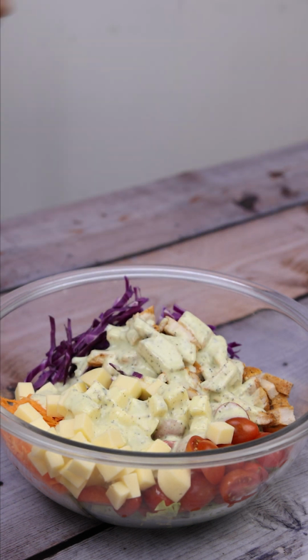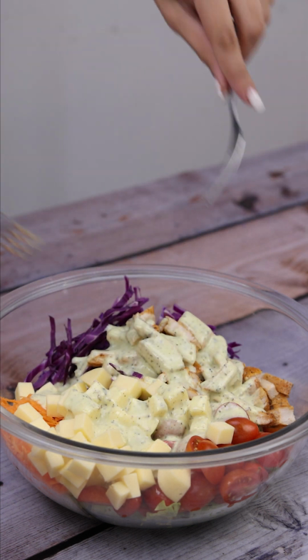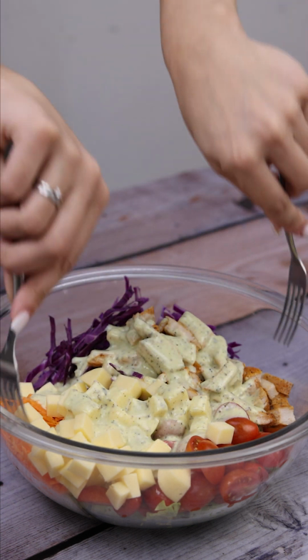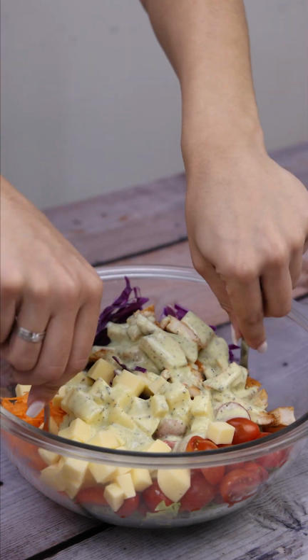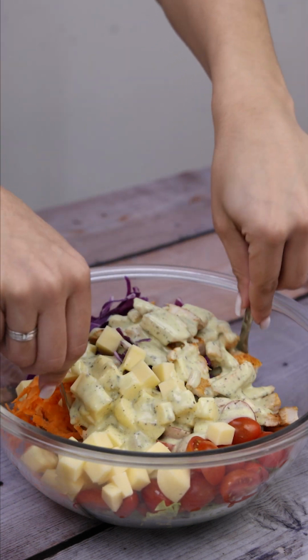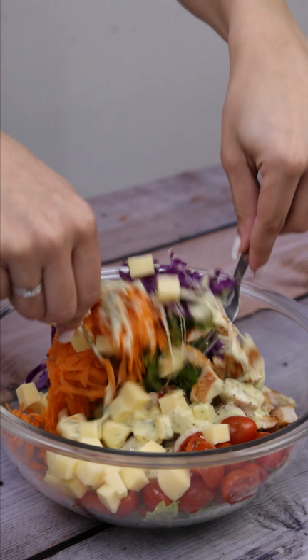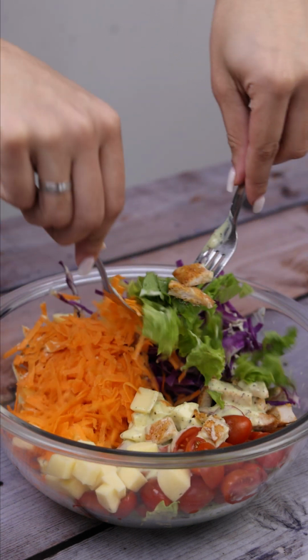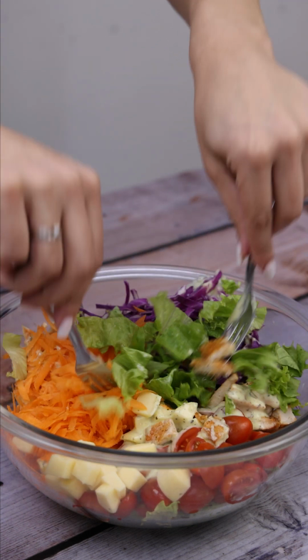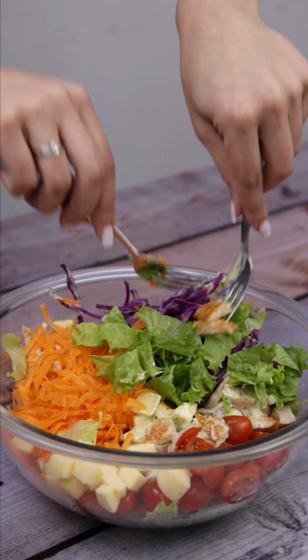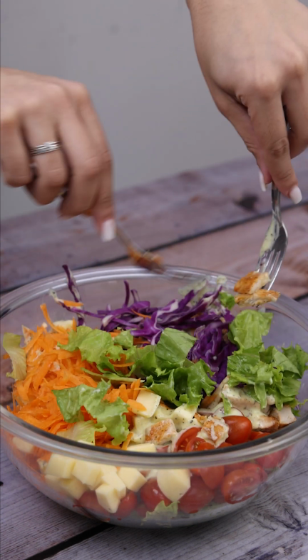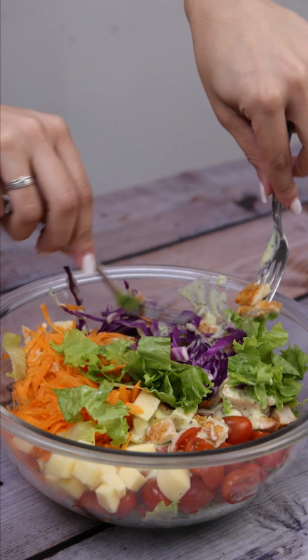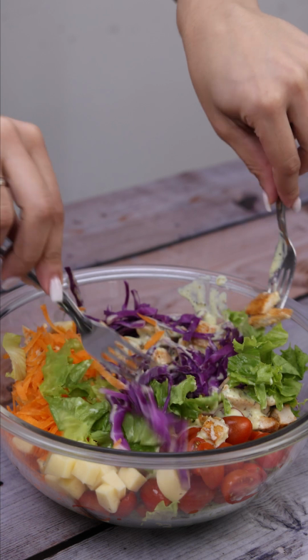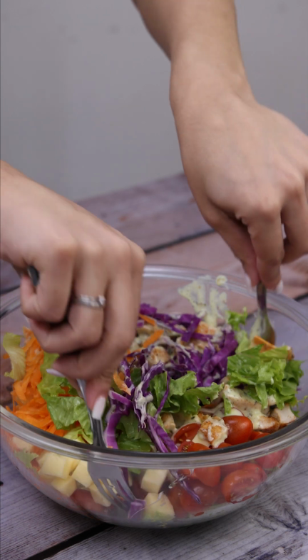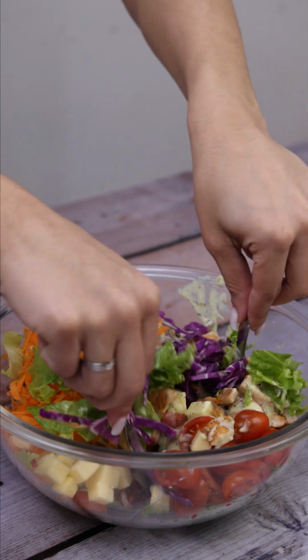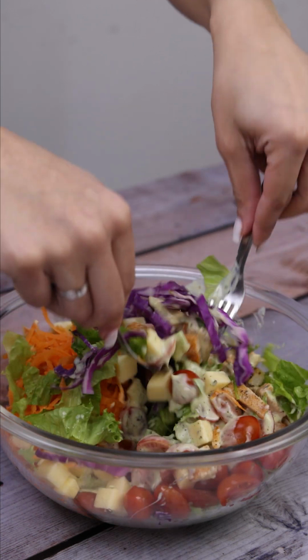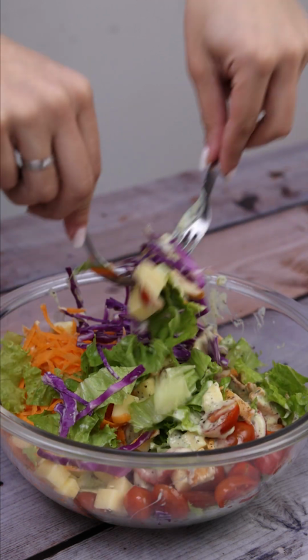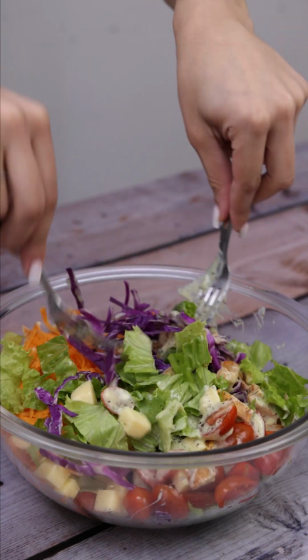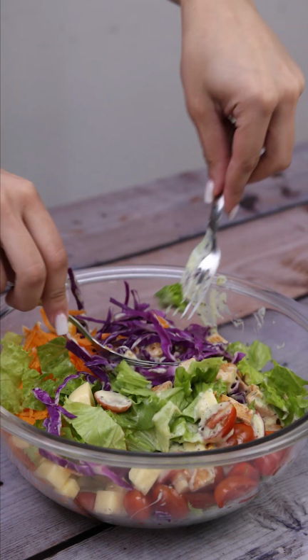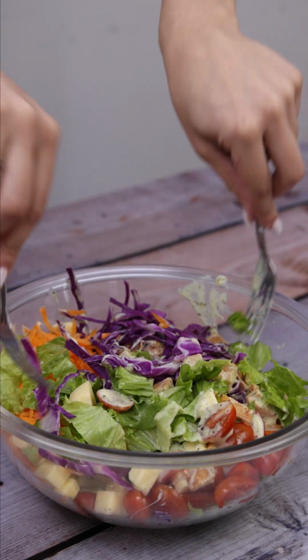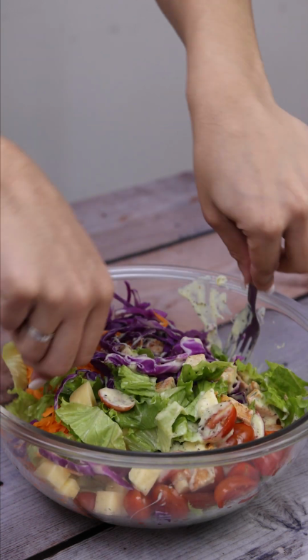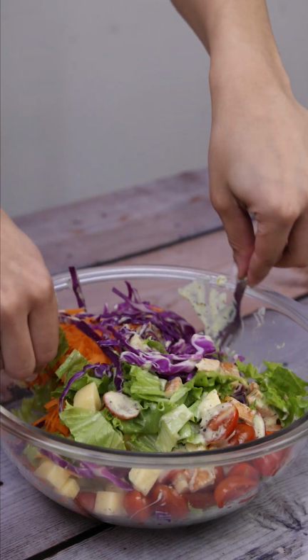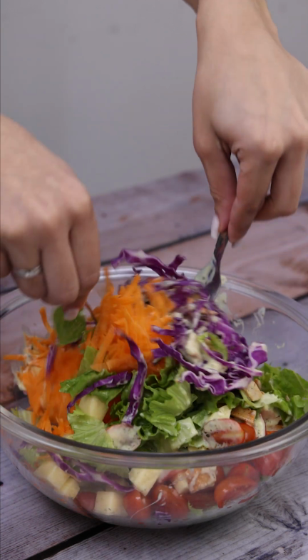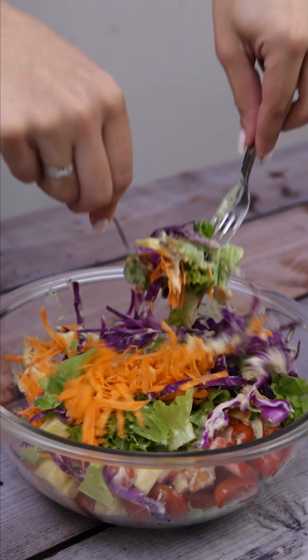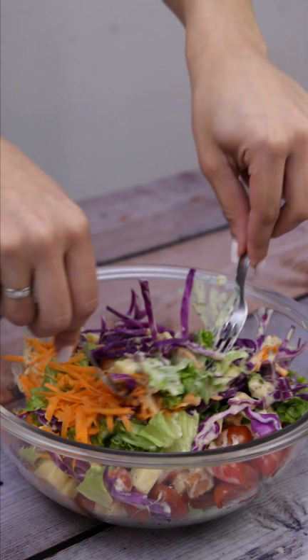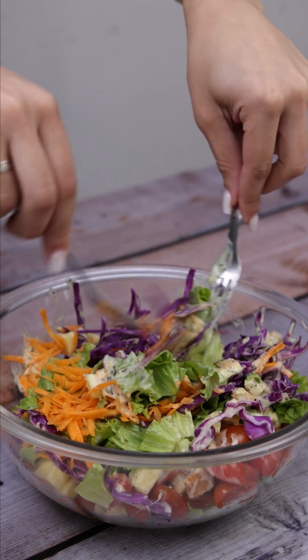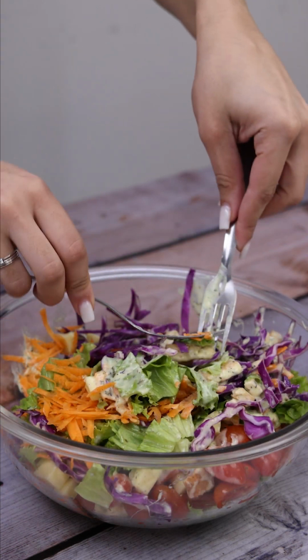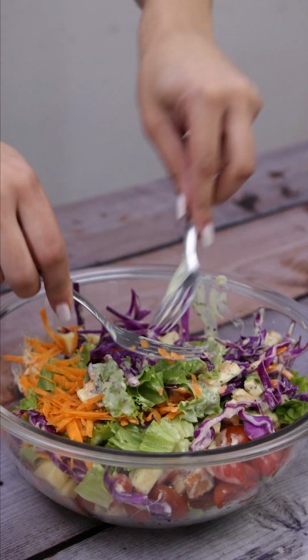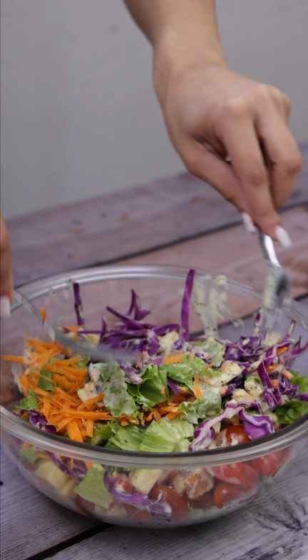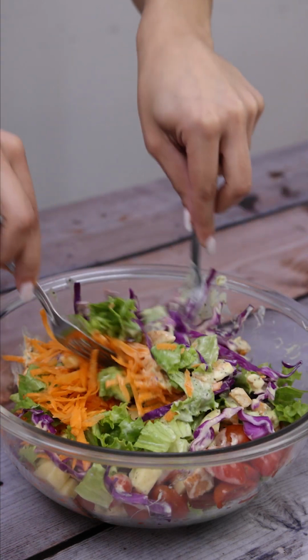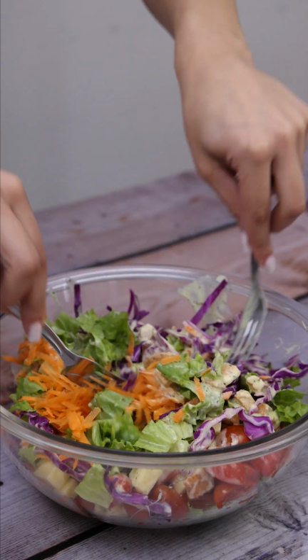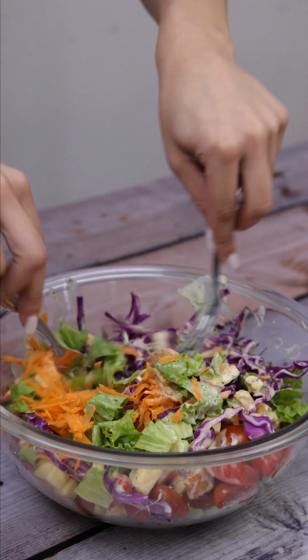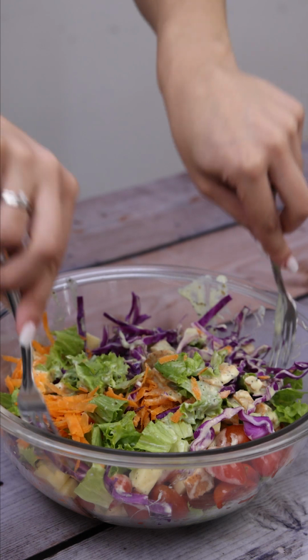One thing I love about this recipe is that it is totally adaptable — you can add other ingredients of your preference, or even adapt the way you season it. It's incredible.